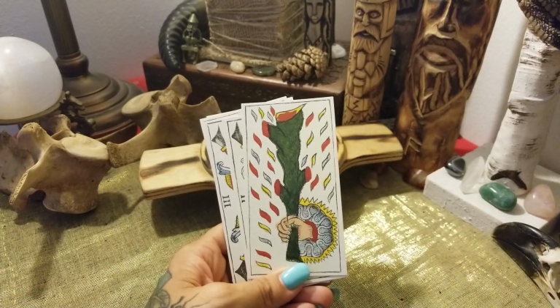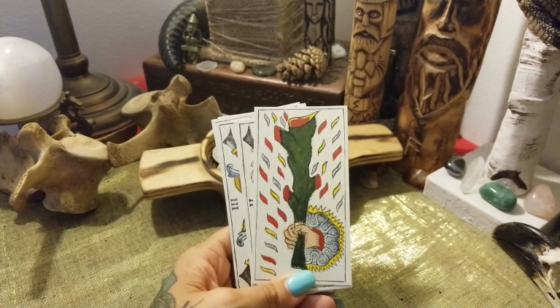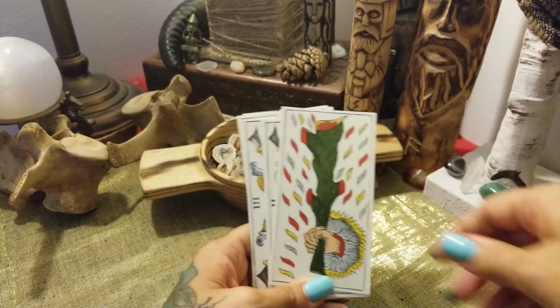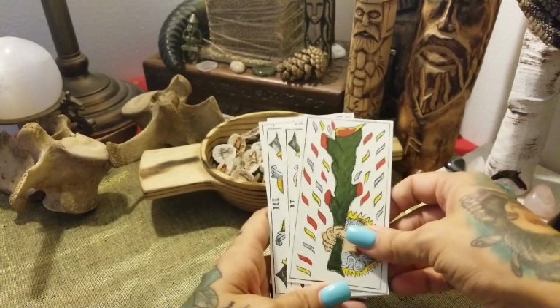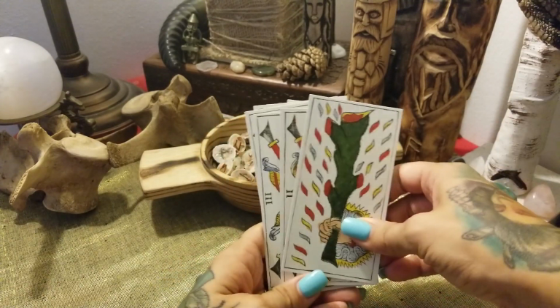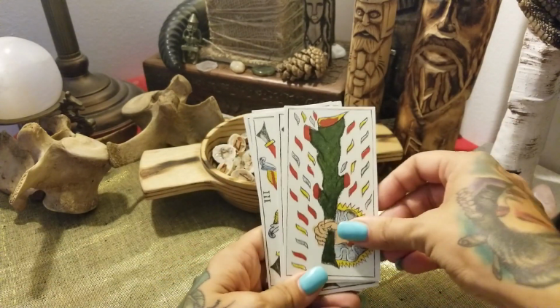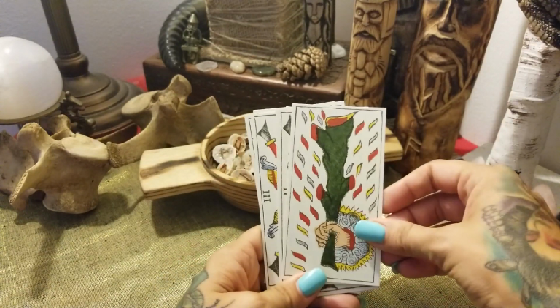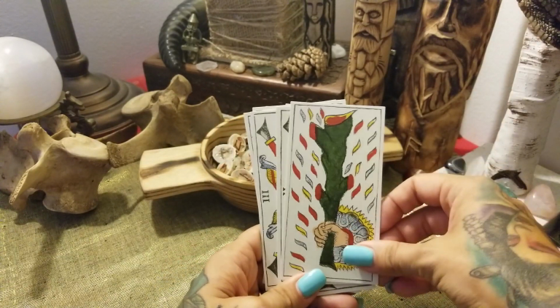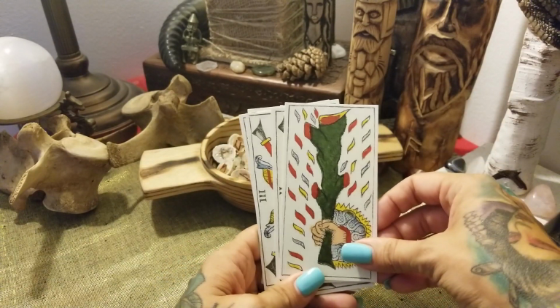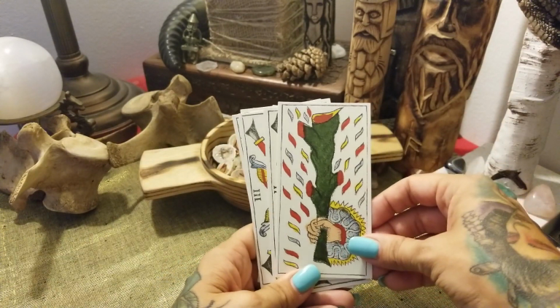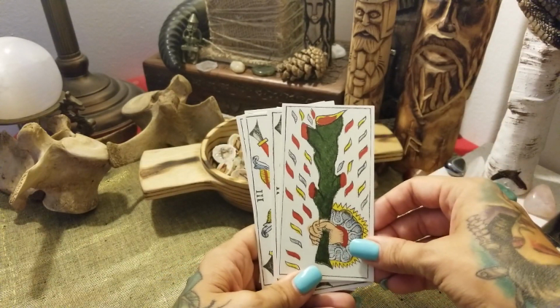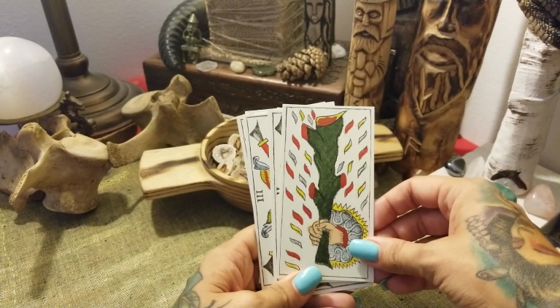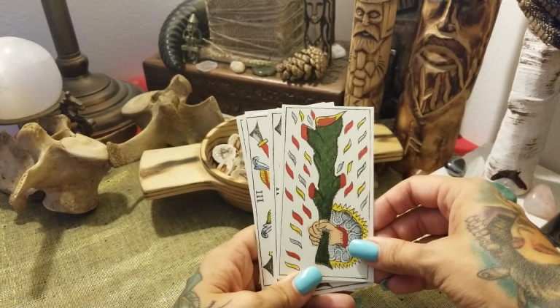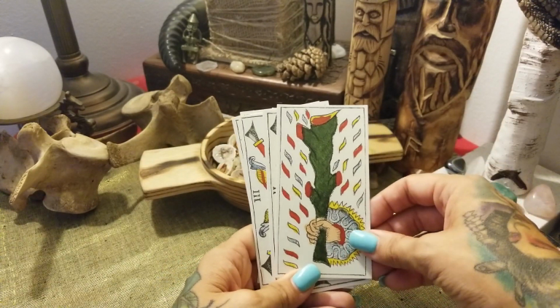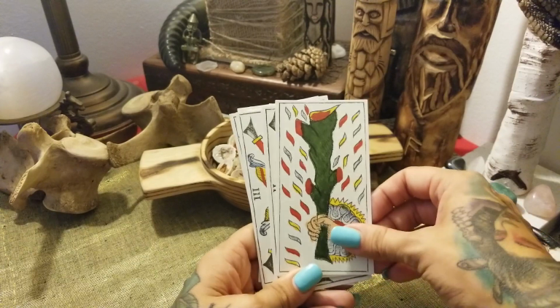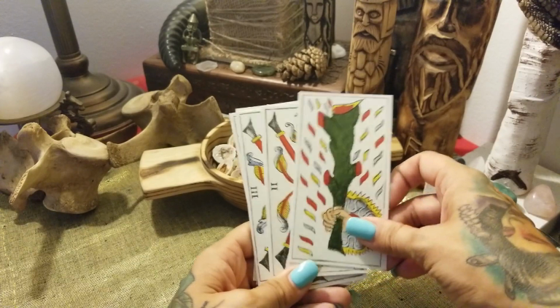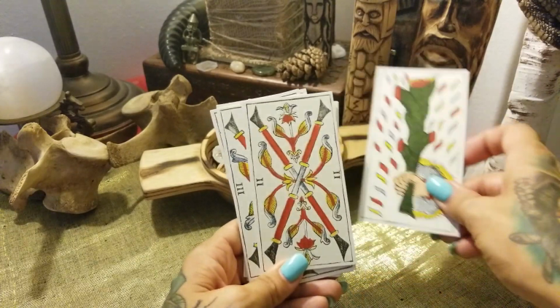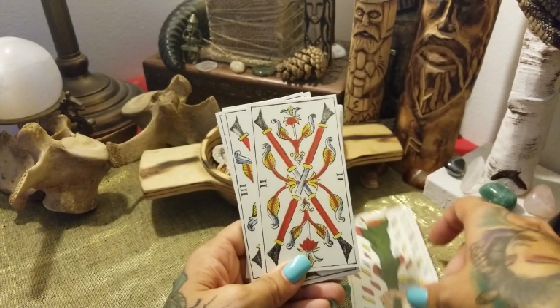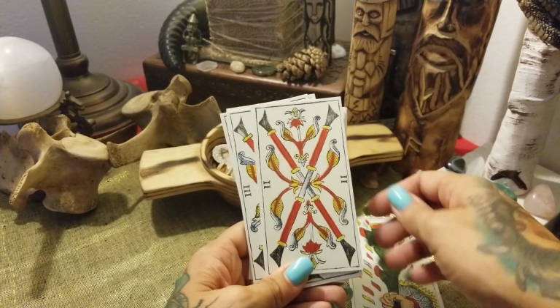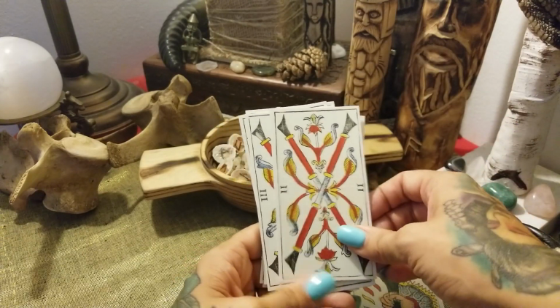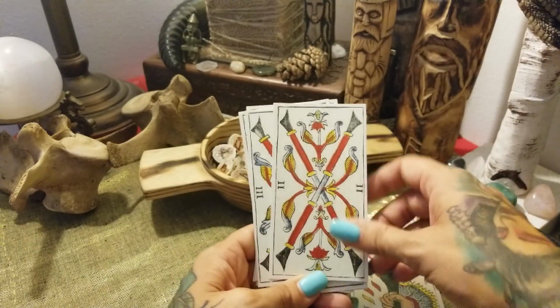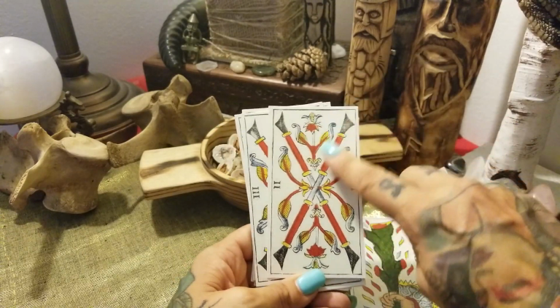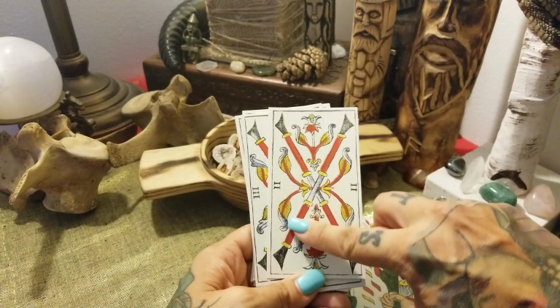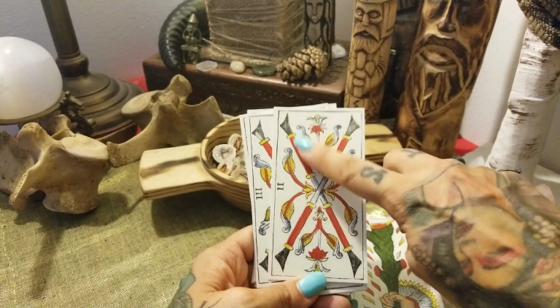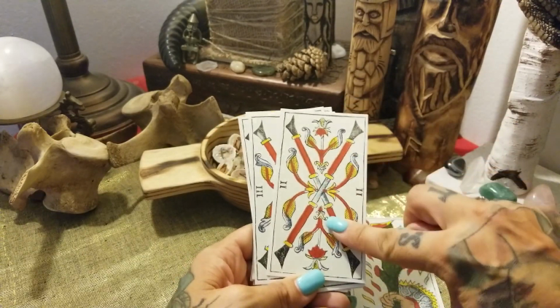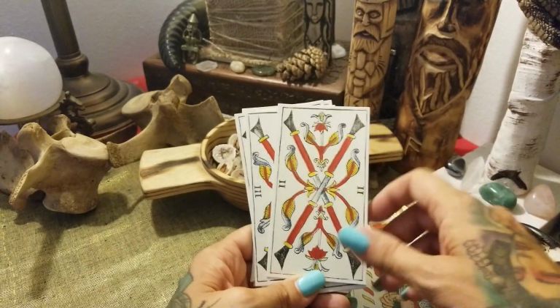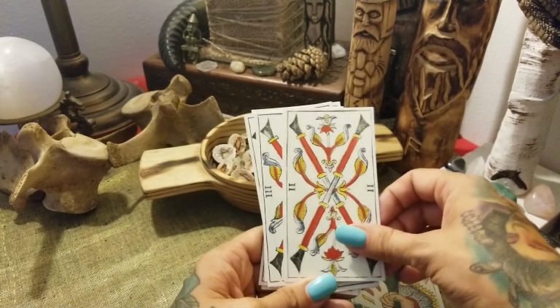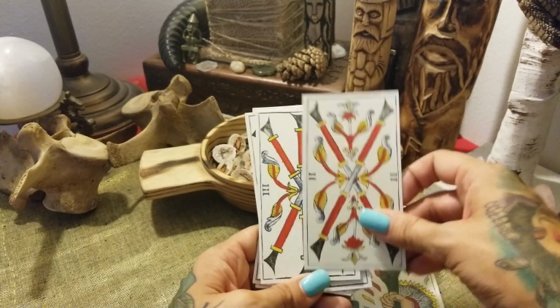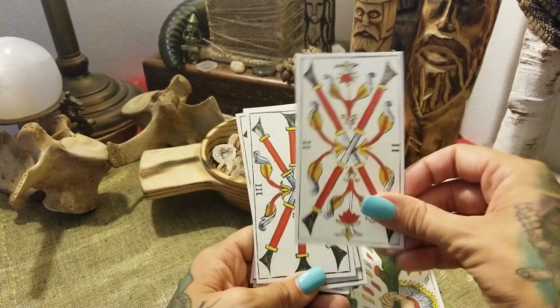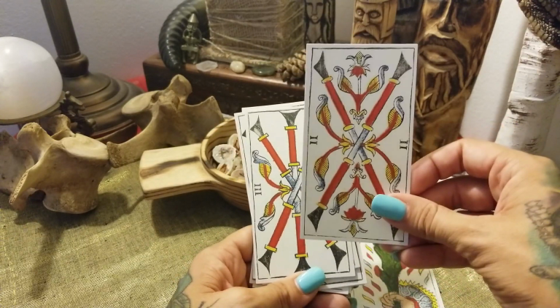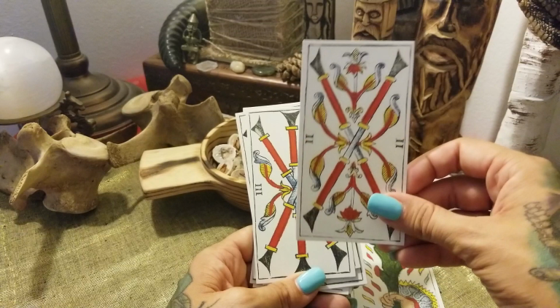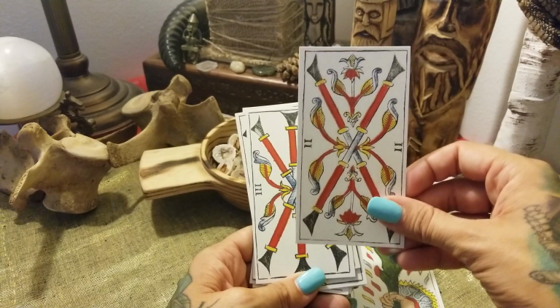We get to our Wands — or the Batons. Like I said, straight — so we know we're talking about Wands and not Swords.